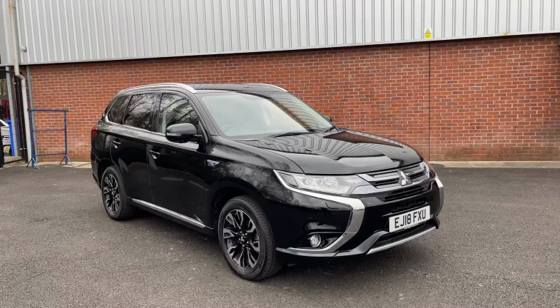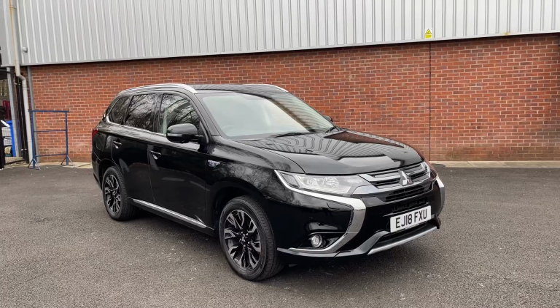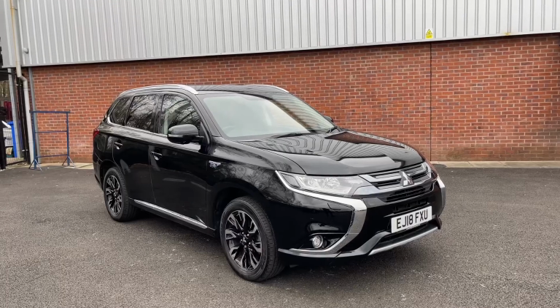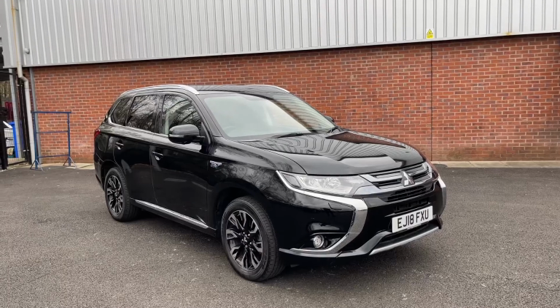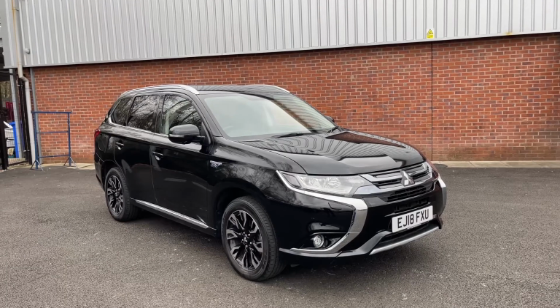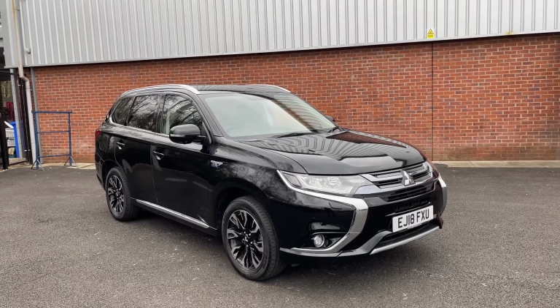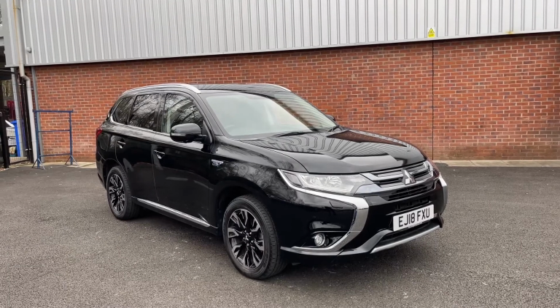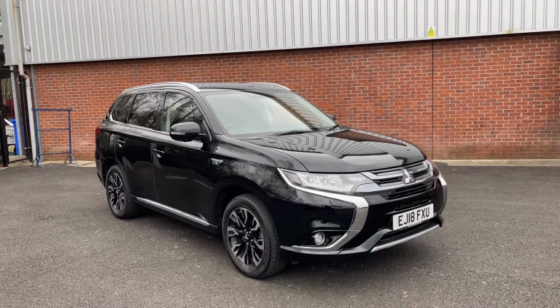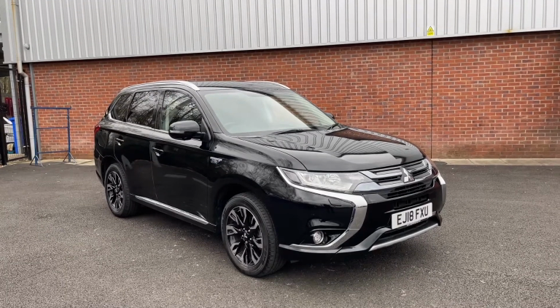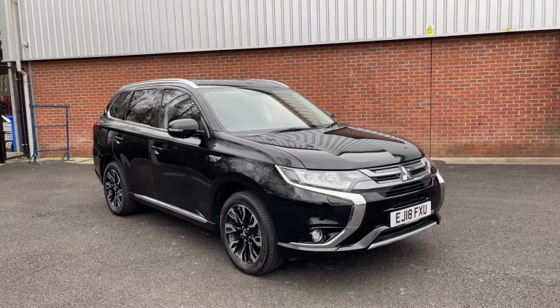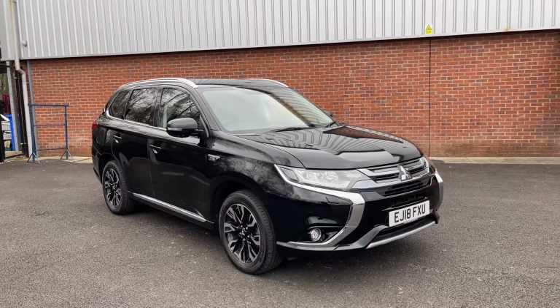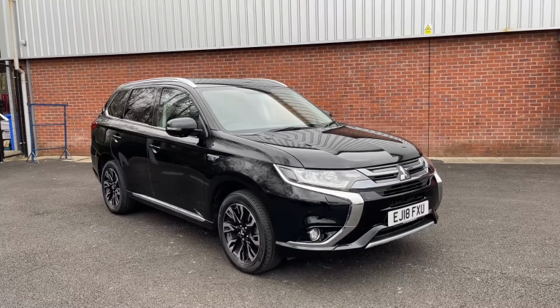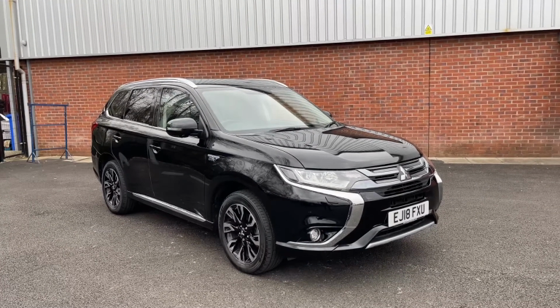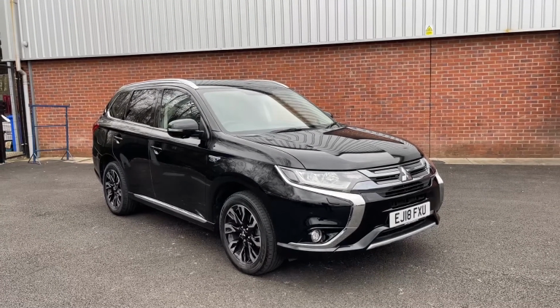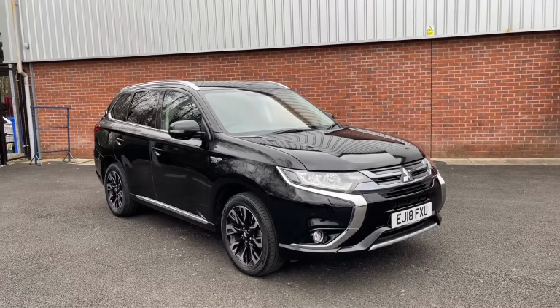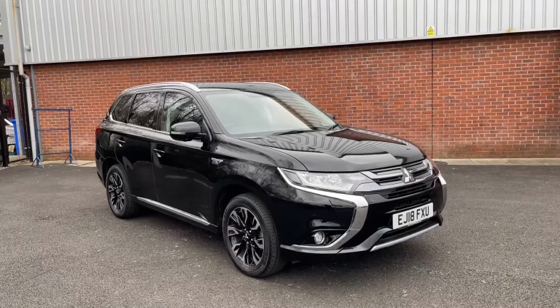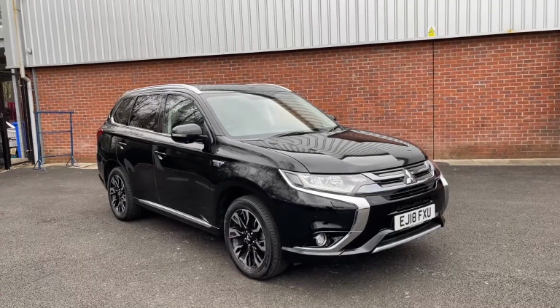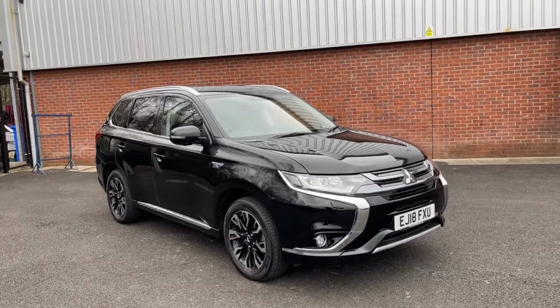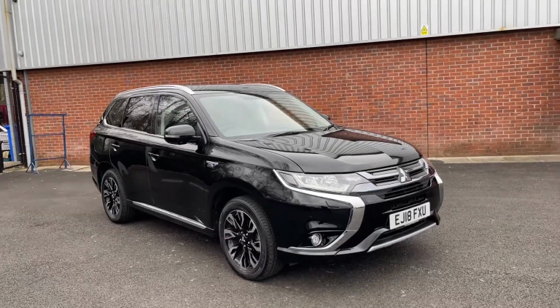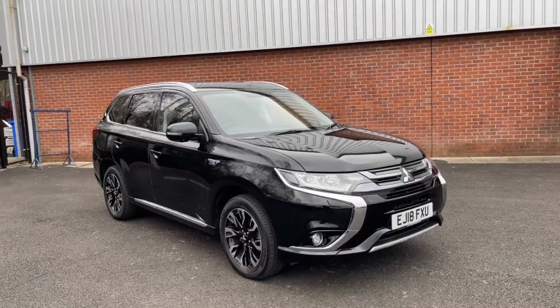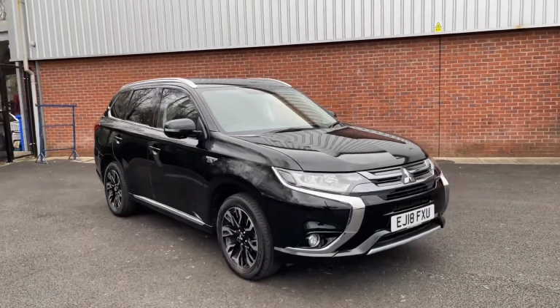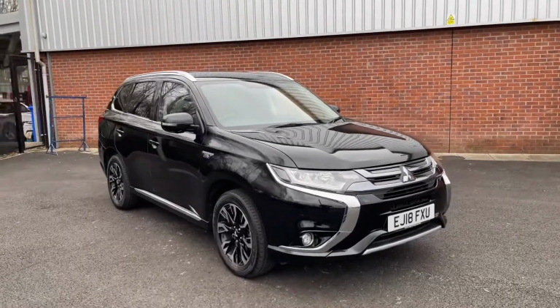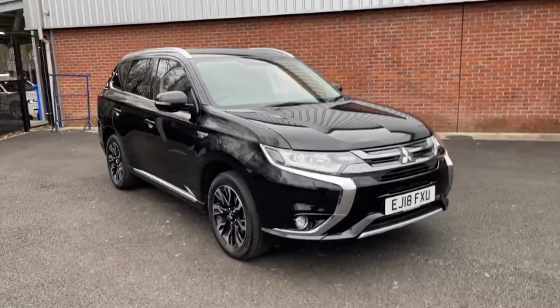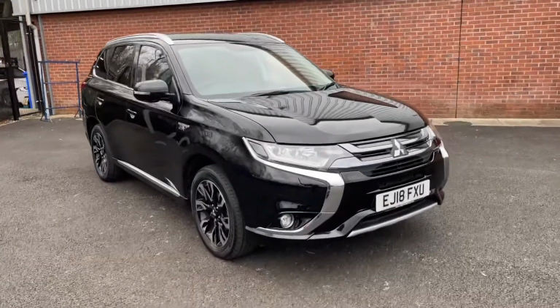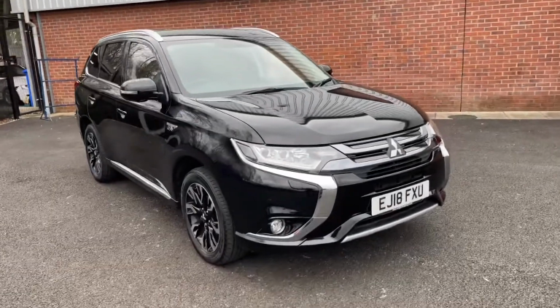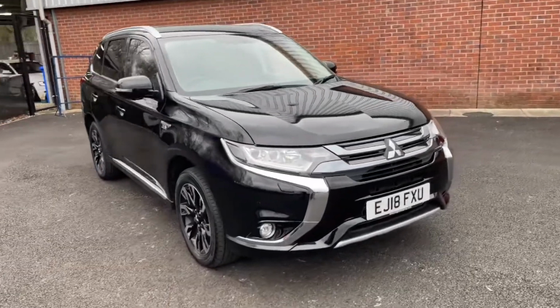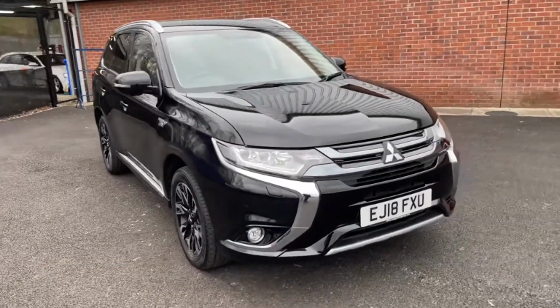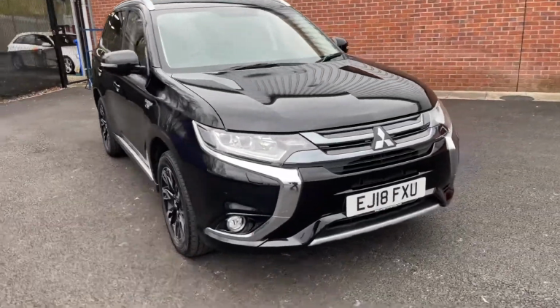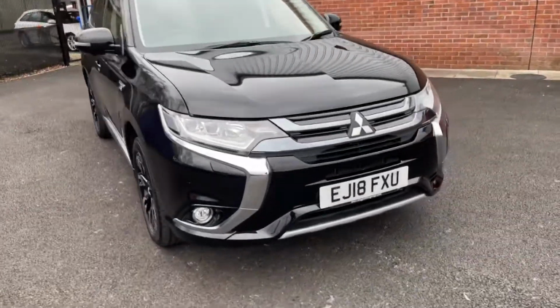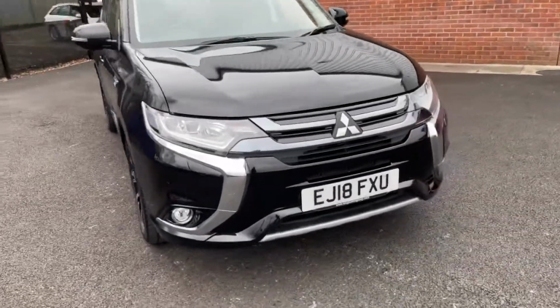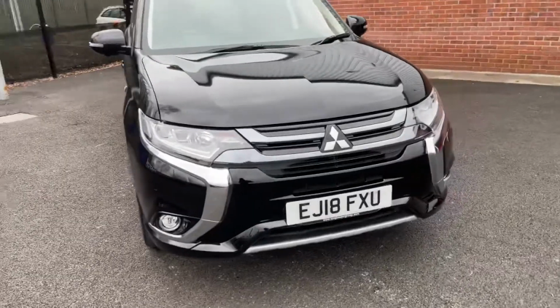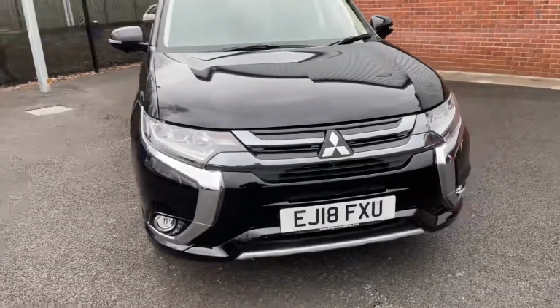Welcome to Motor Match Bolton. Here is a quick video tour of our 2018 Mitsubishi Outlander. As you can see, the vehicle is finished in black, and I do feel this is the best colour scheme for this particular vehicle.